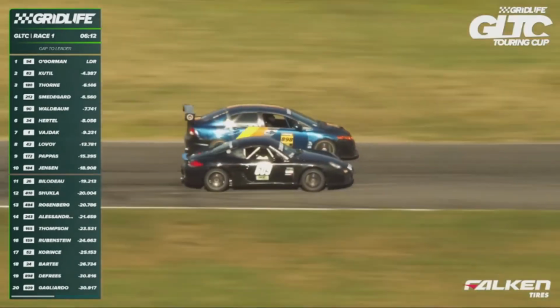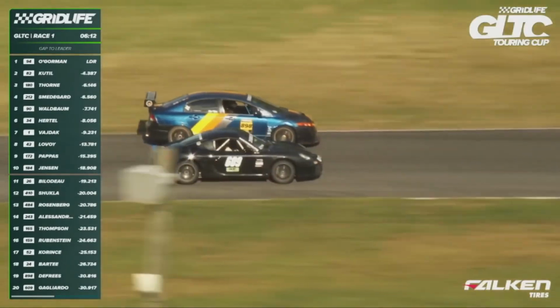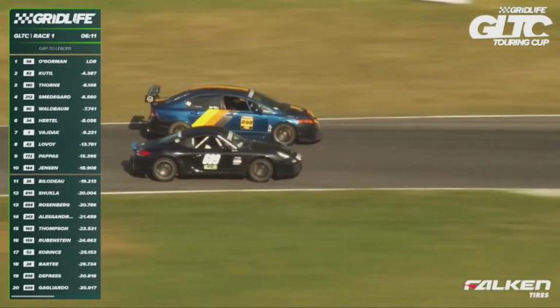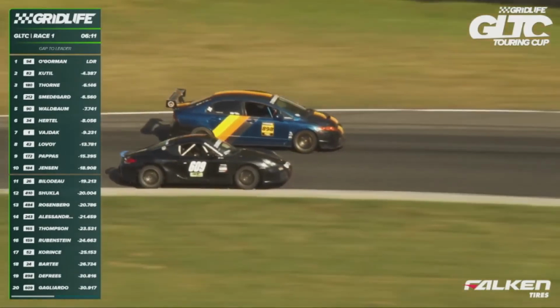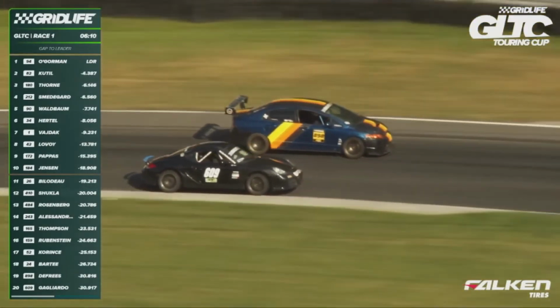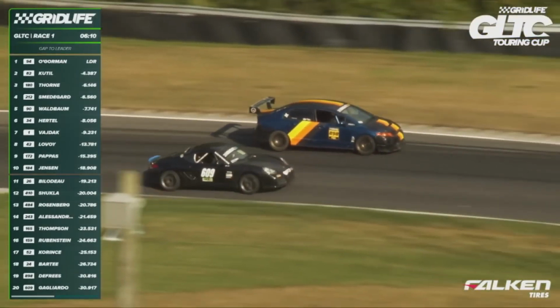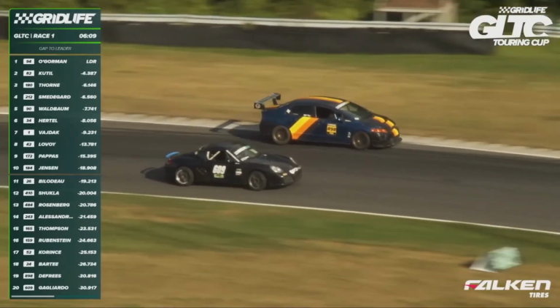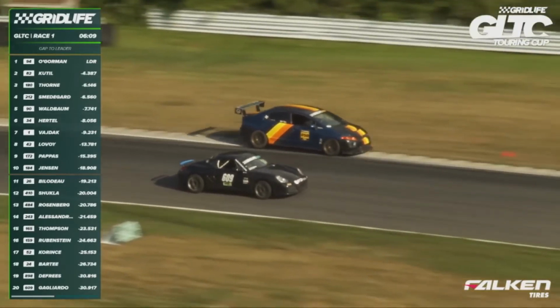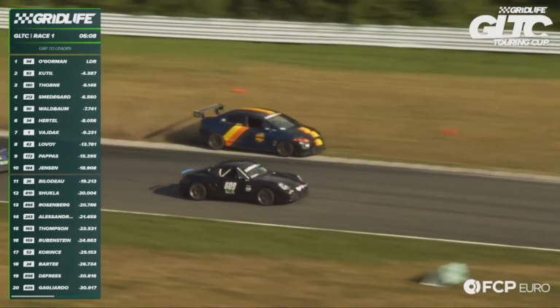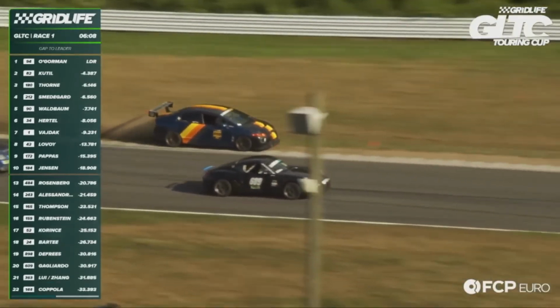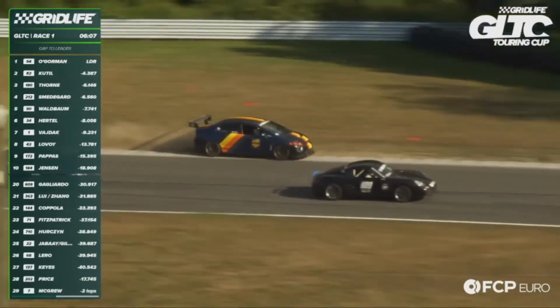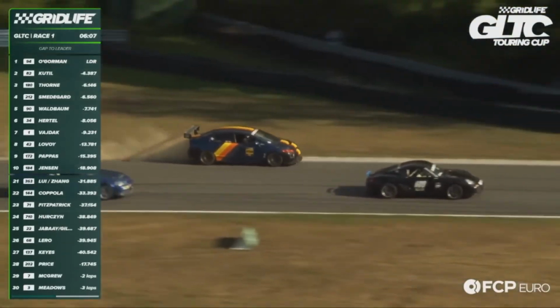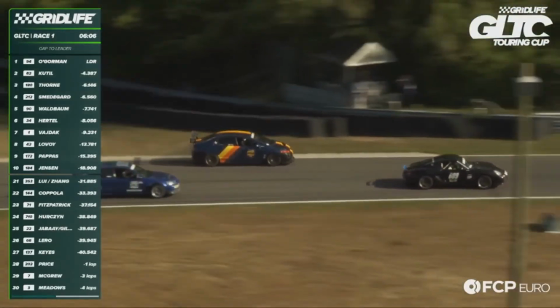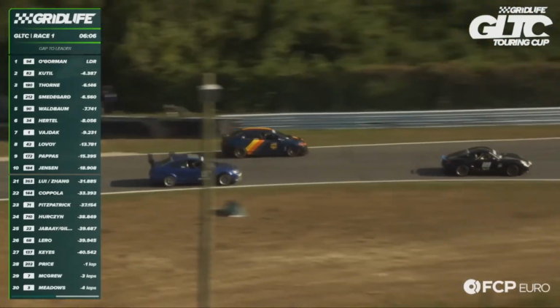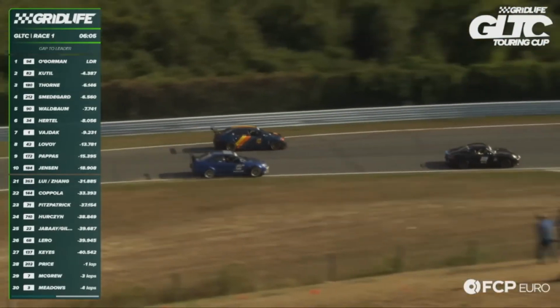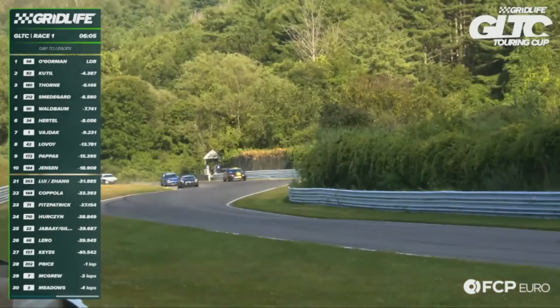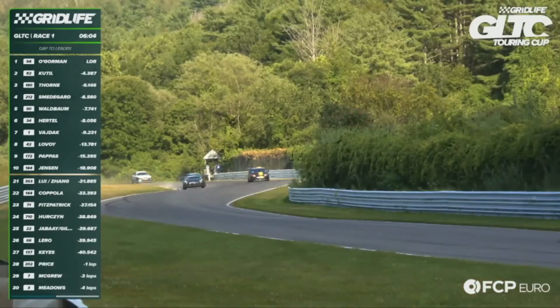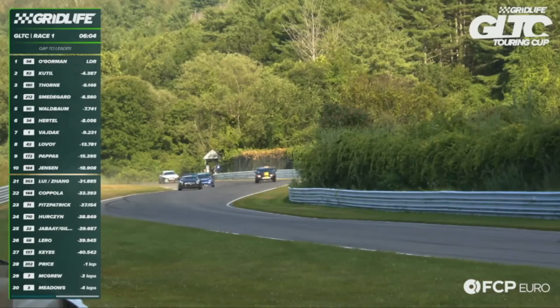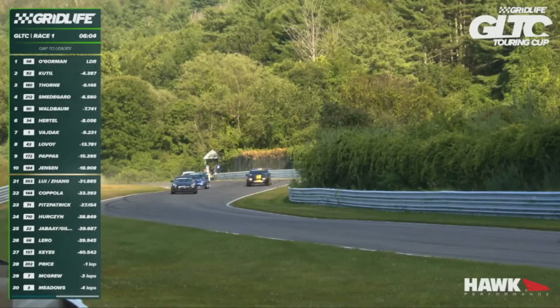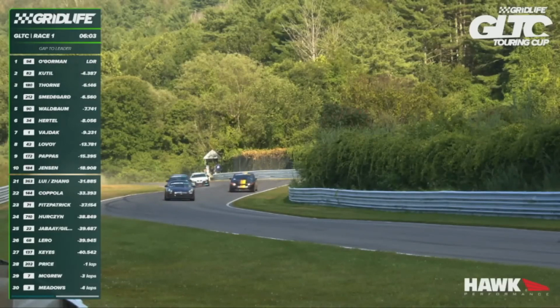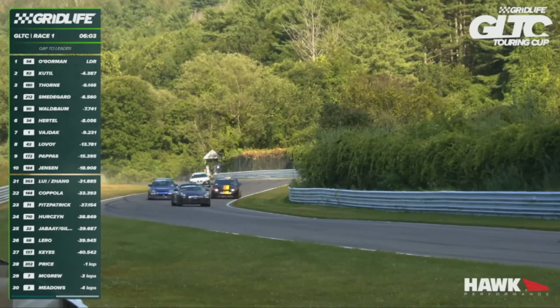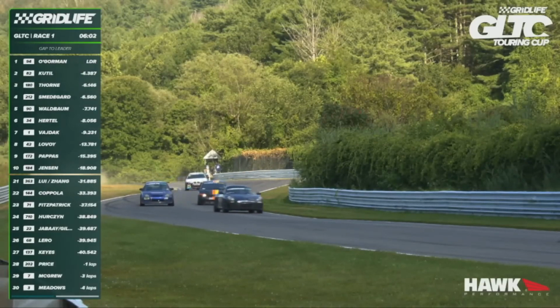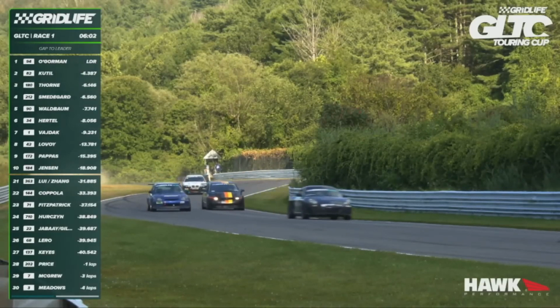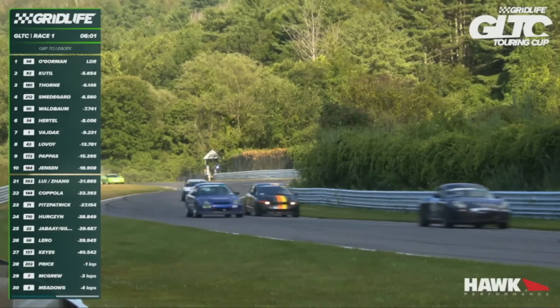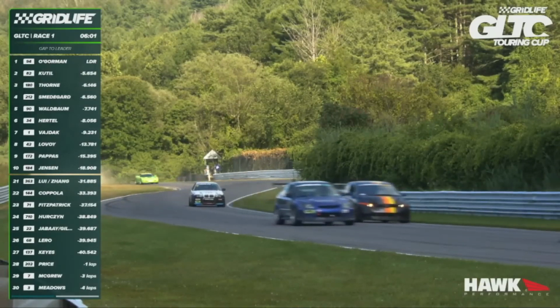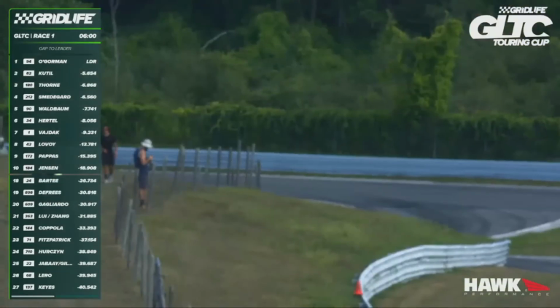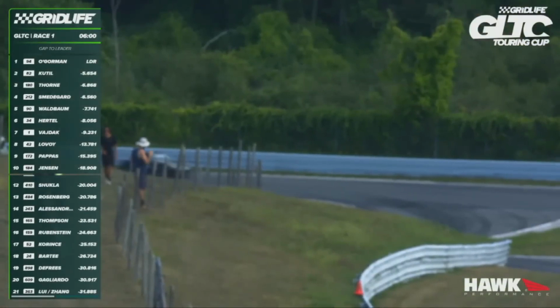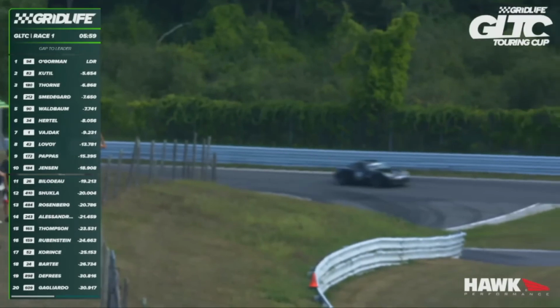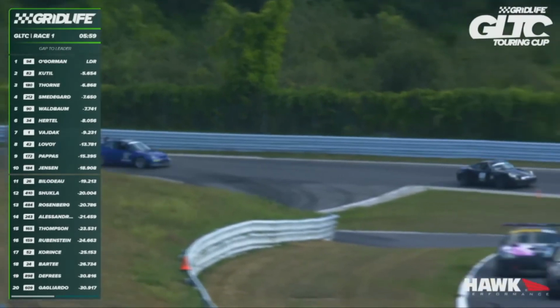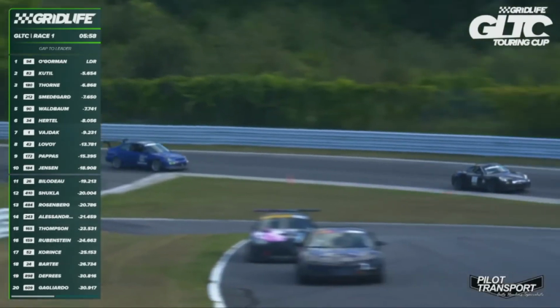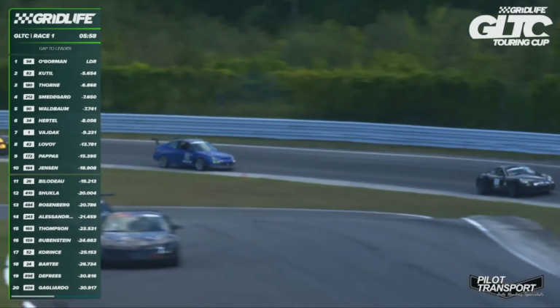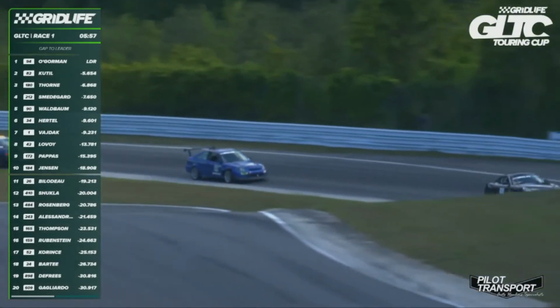Six minutes to go. Here is Rob Gagliardo, and the 898 of Brian Freese a little wide there at the exit of the corner. That was pretty tight, but kept it tidy. Porsche versus Honda Civic — not often you see that. This time the Porsche will win.